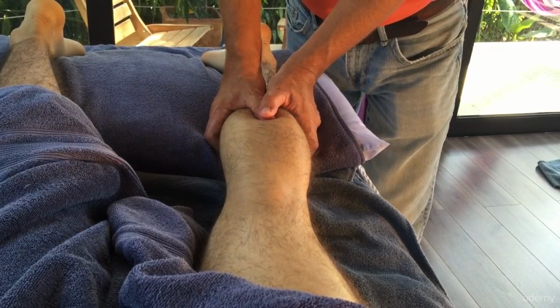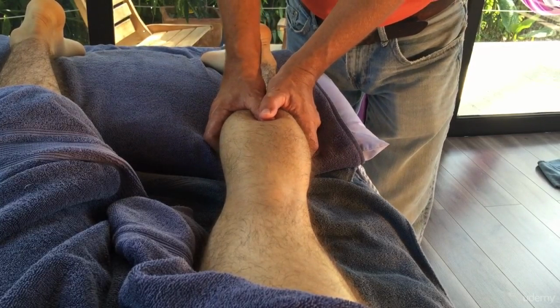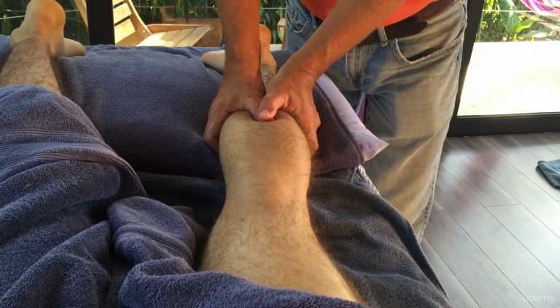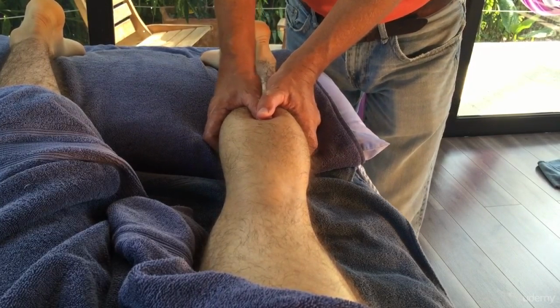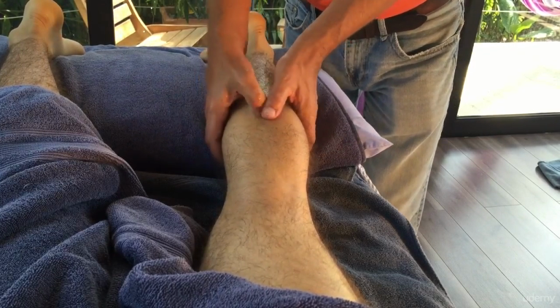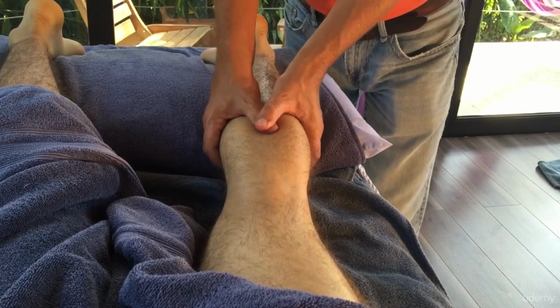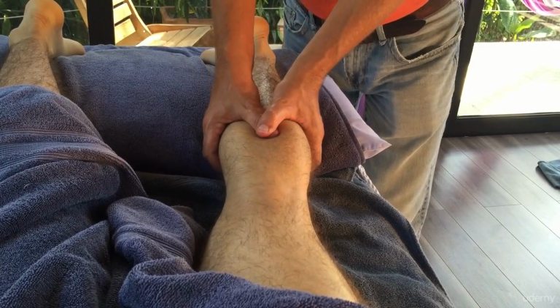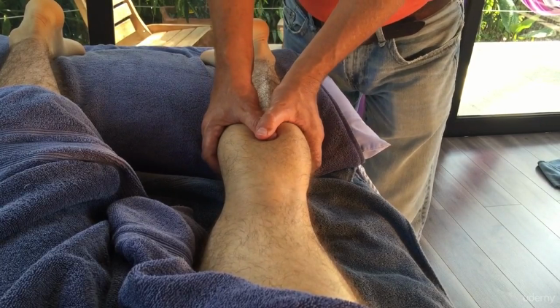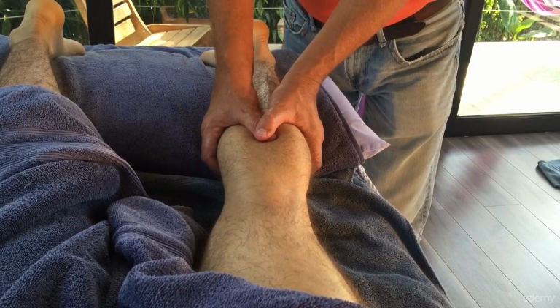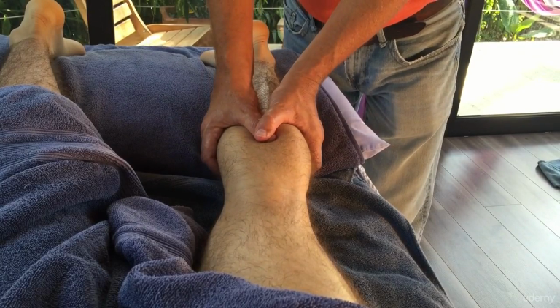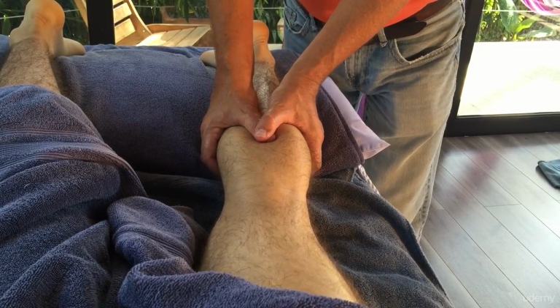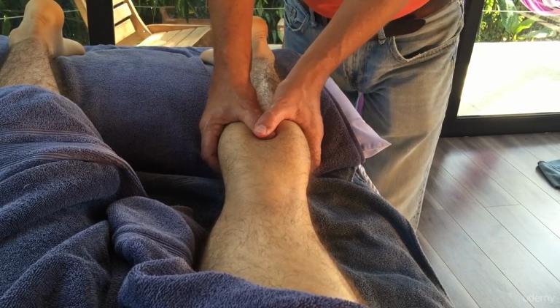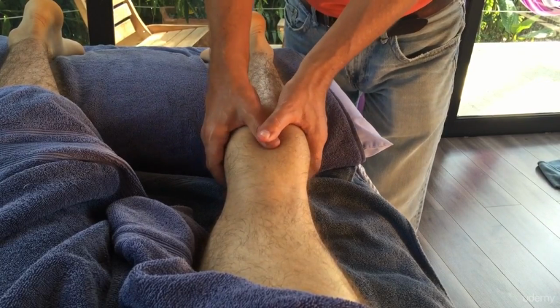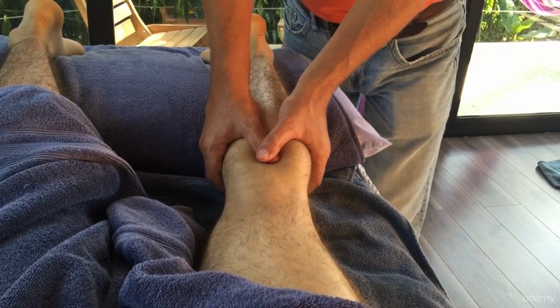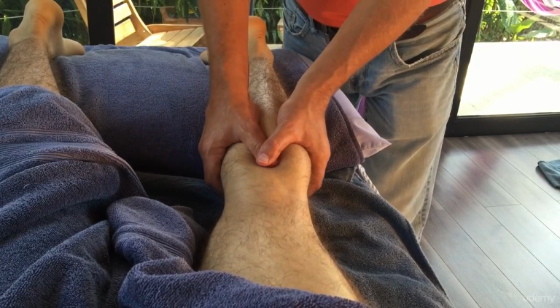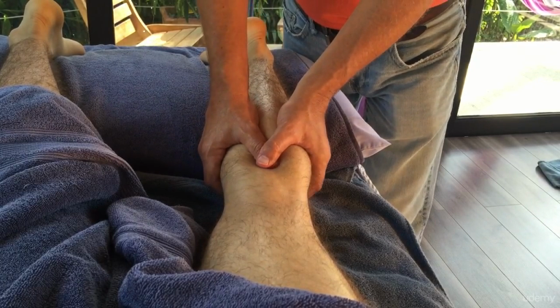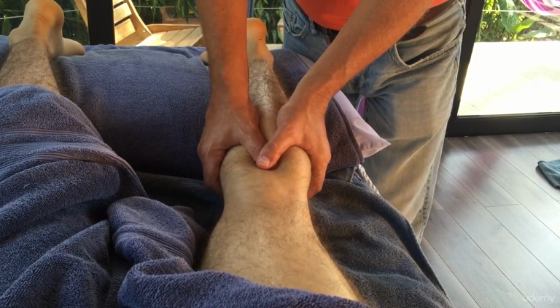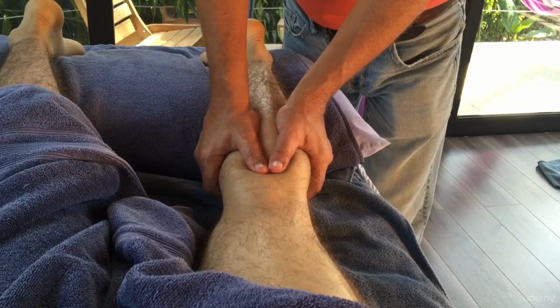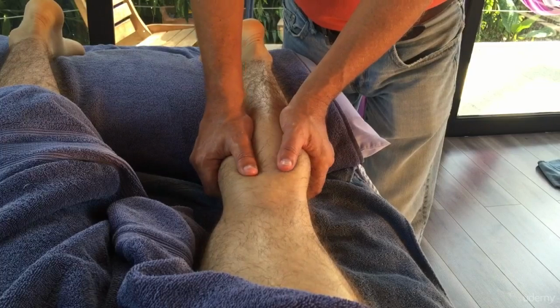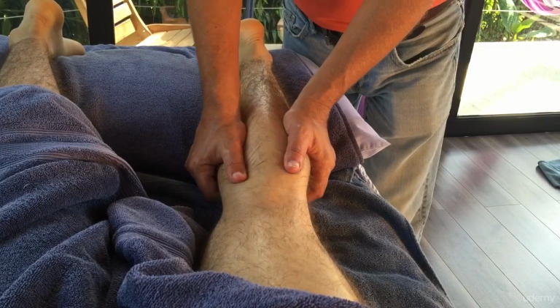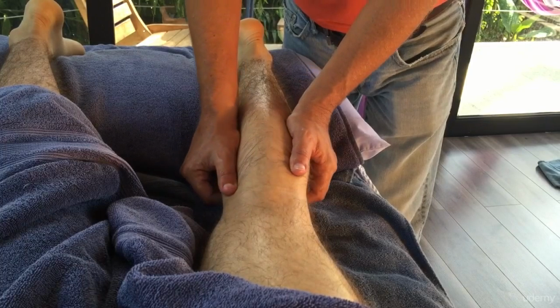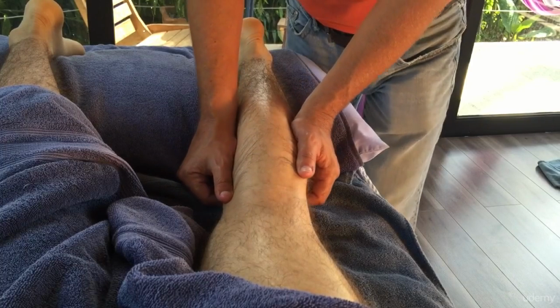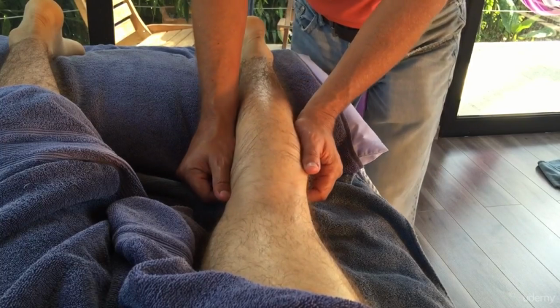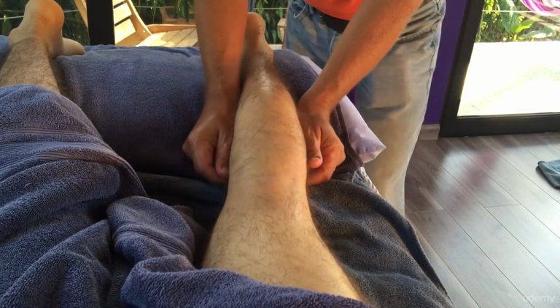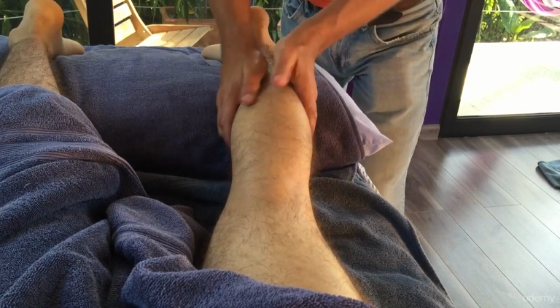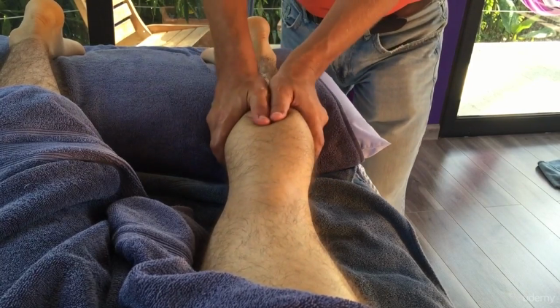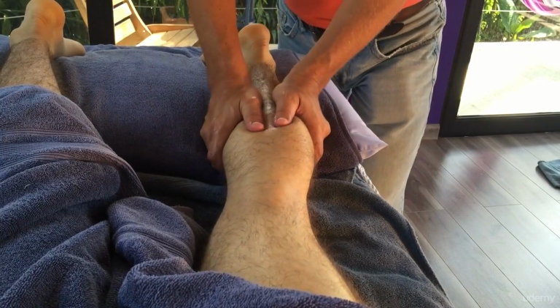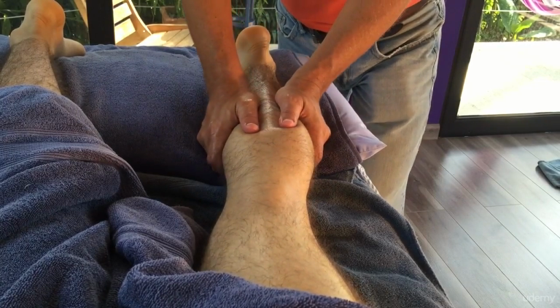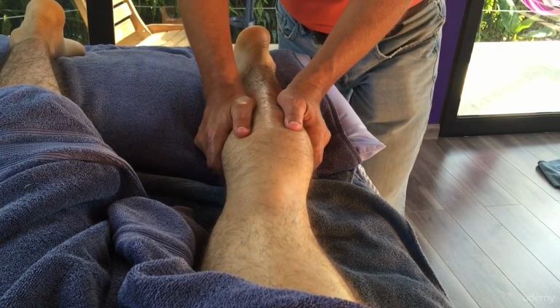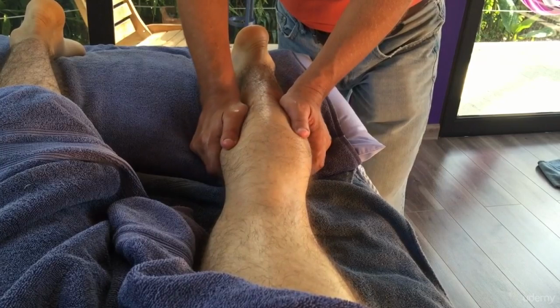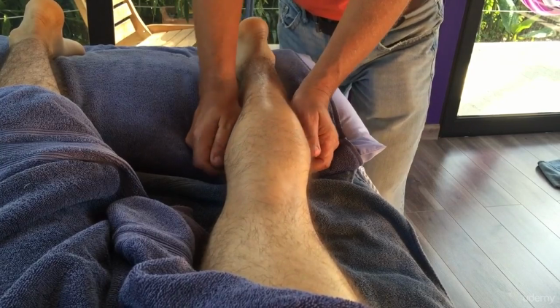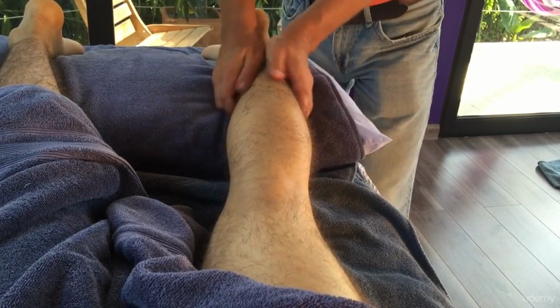Again, I'm working up through here because he was tight through the centre part of his calf. If you were to find that they're more in the medial or more lateral areas, you'd just work on those areas like that. You could do these nice pressure point techniques.